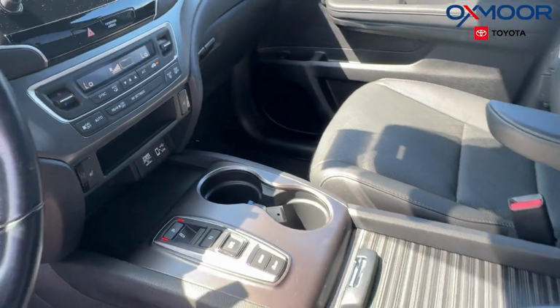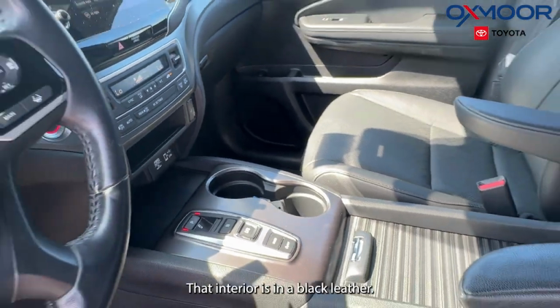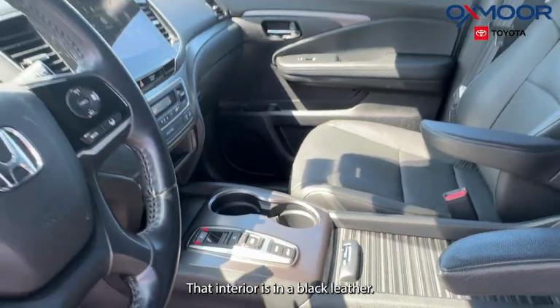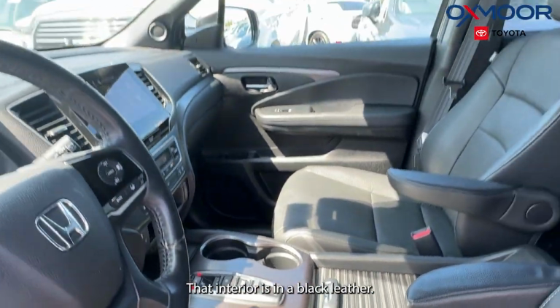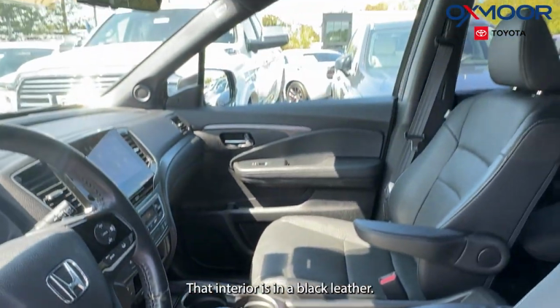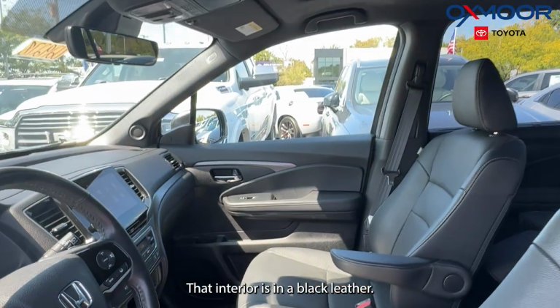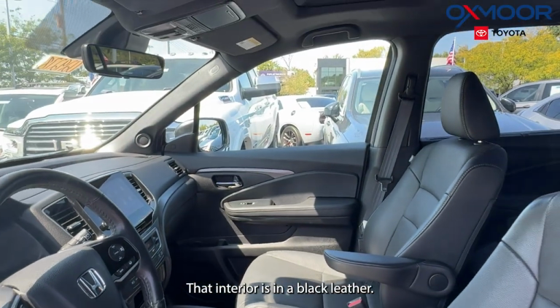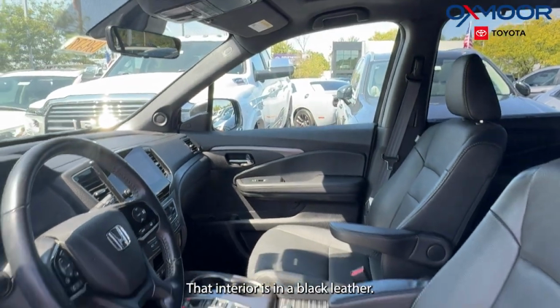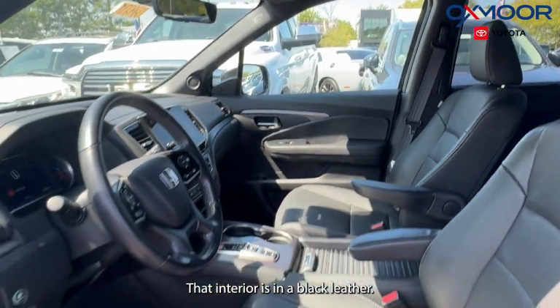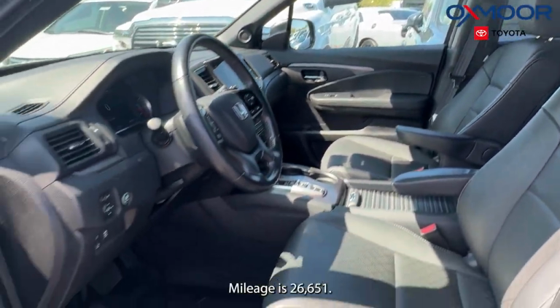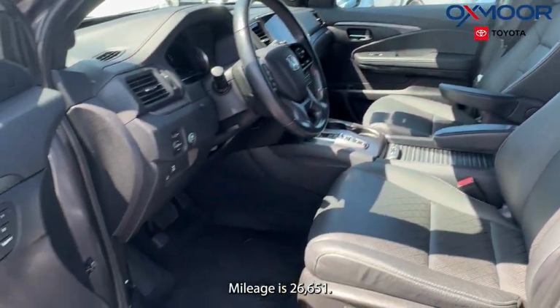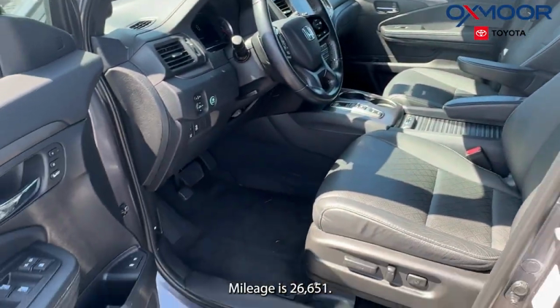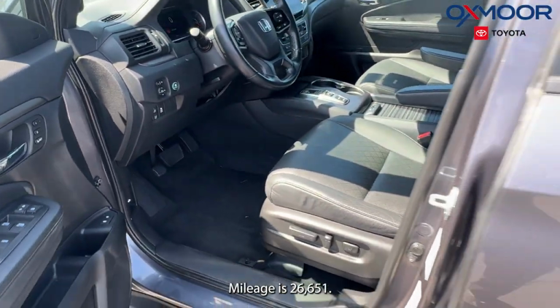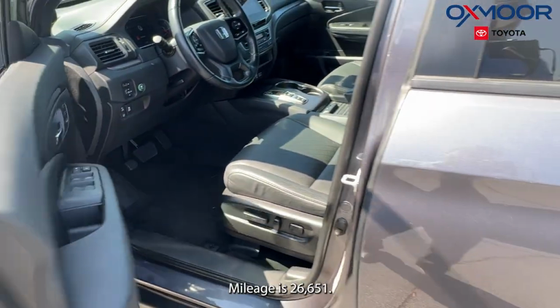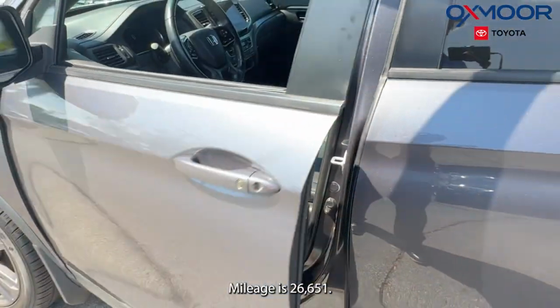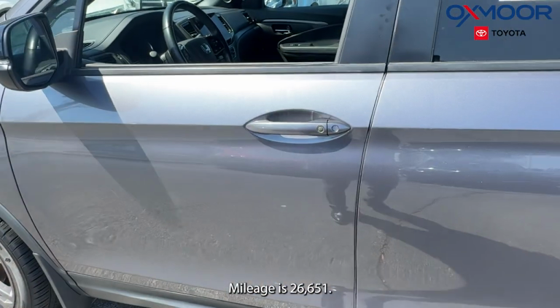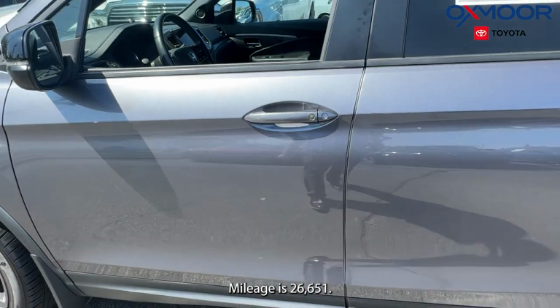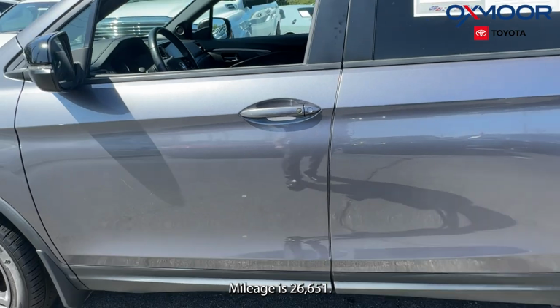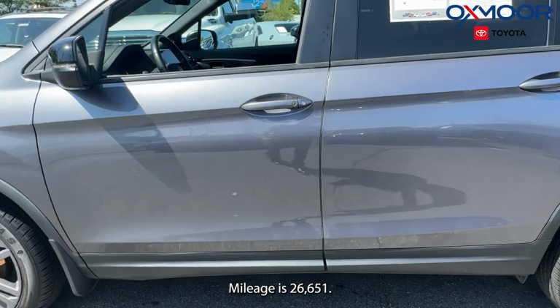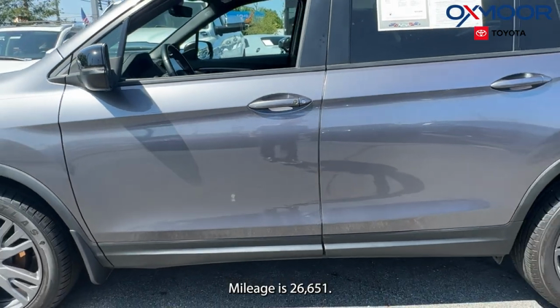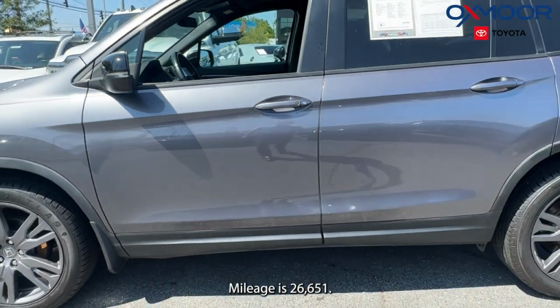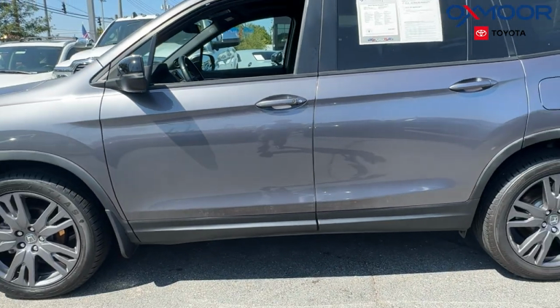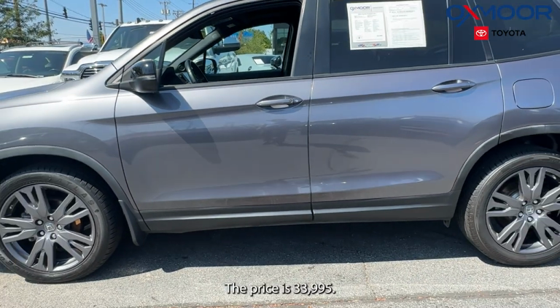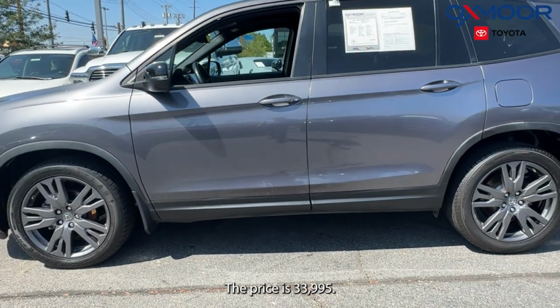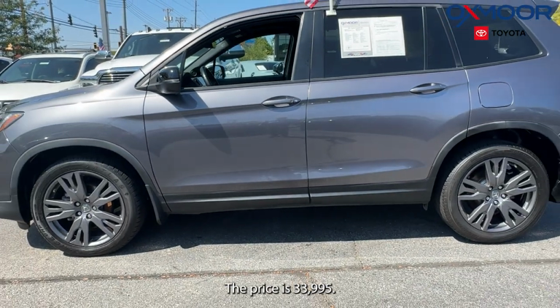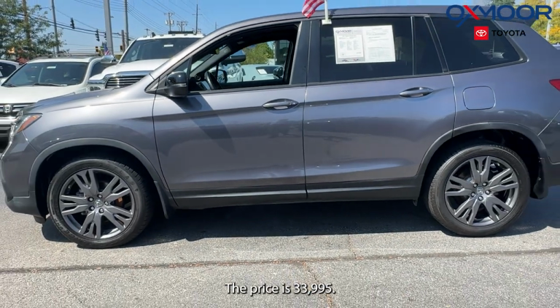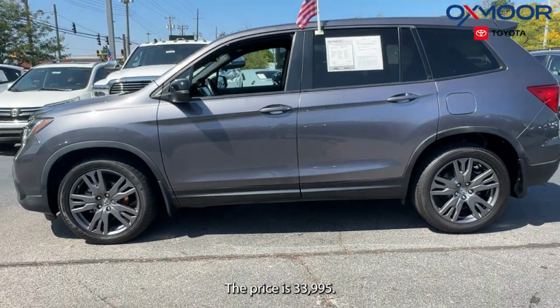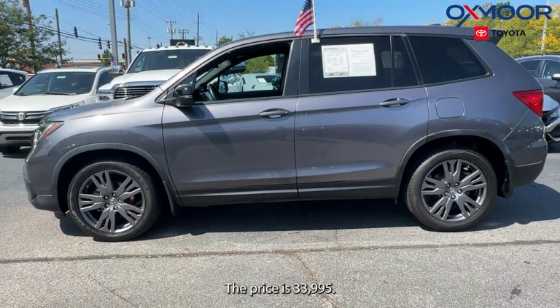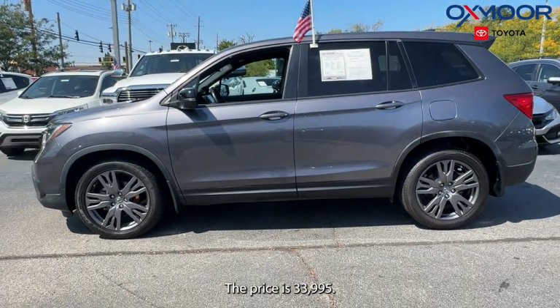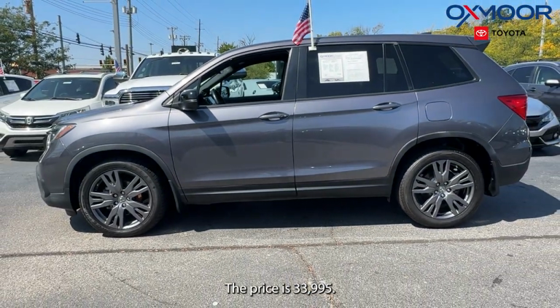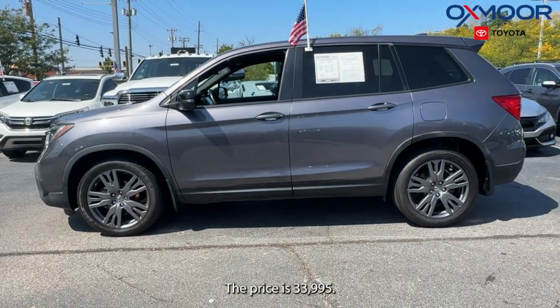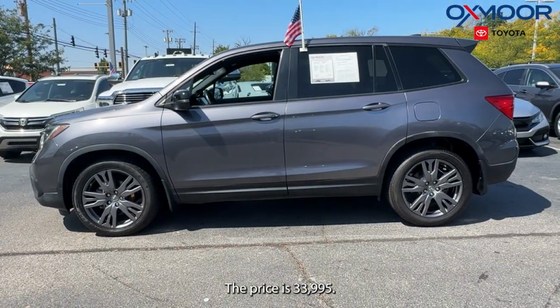That interior is in a black leather. Mileage is 26,651. The price is $33,995.